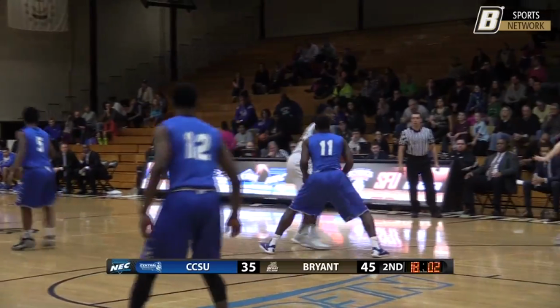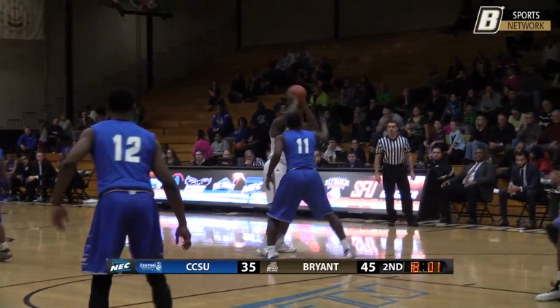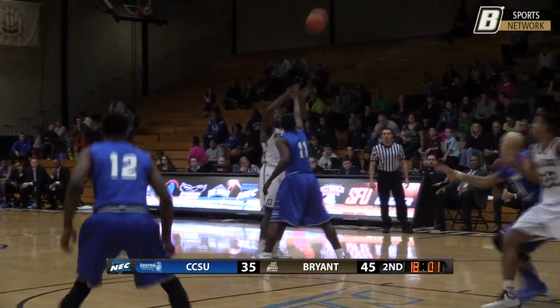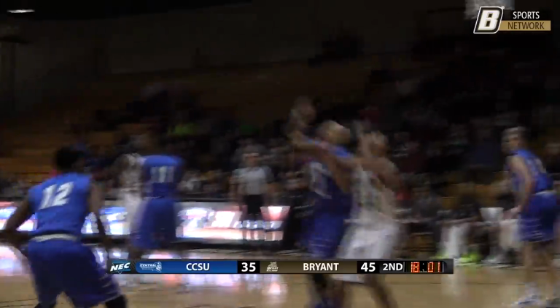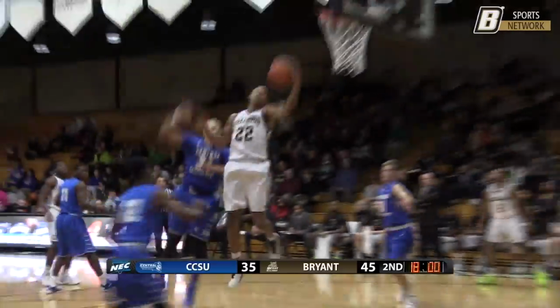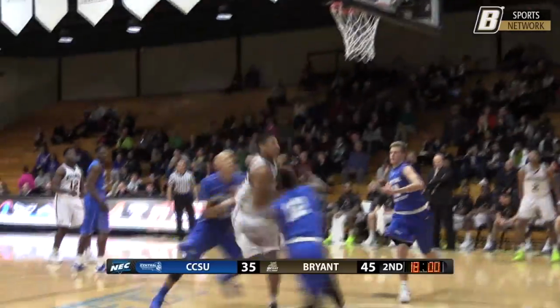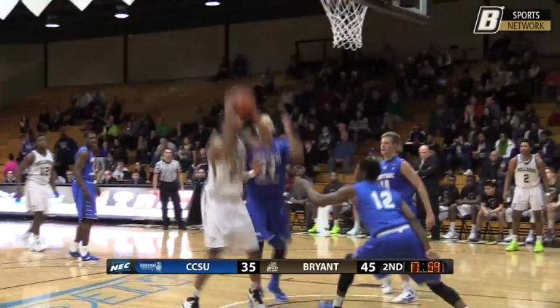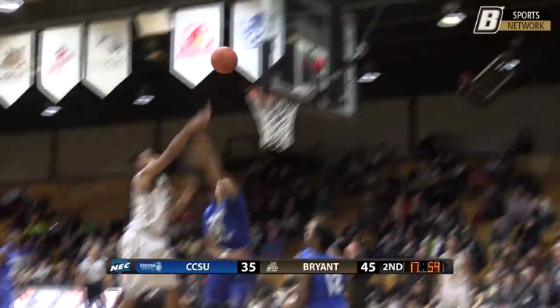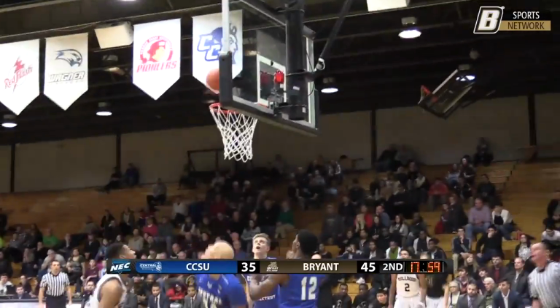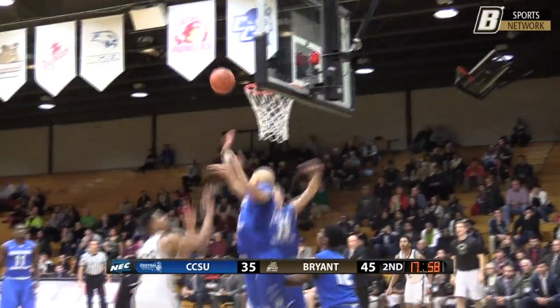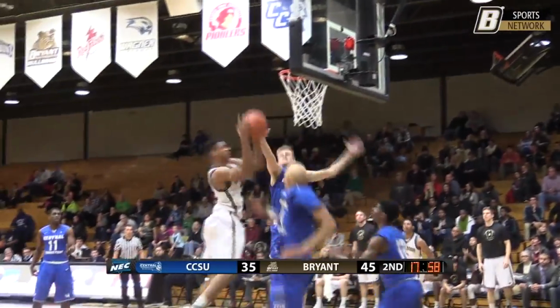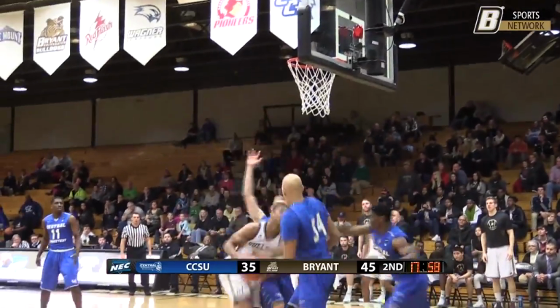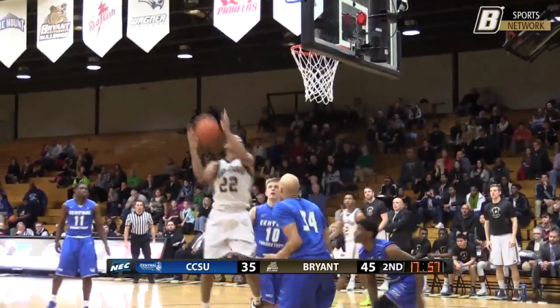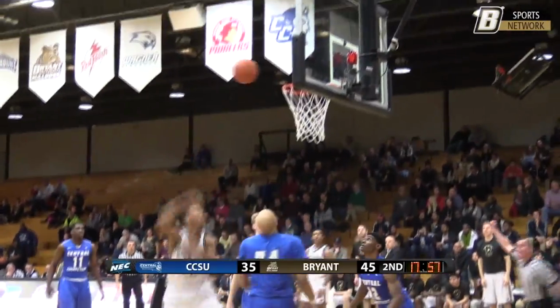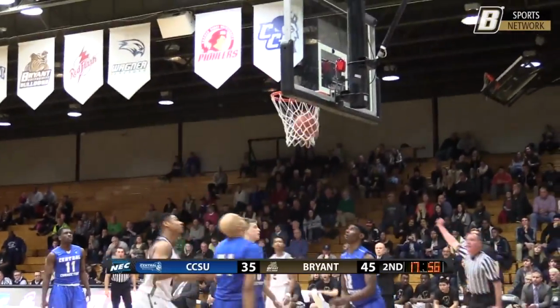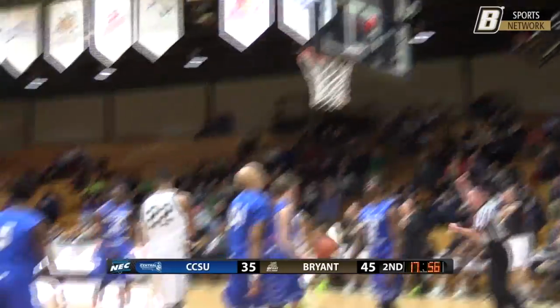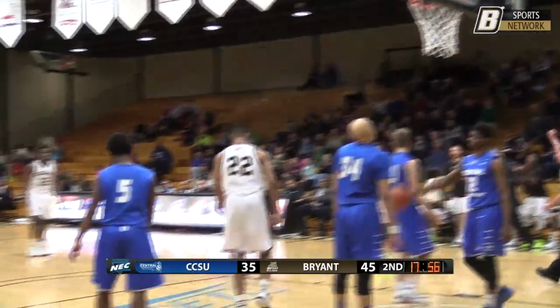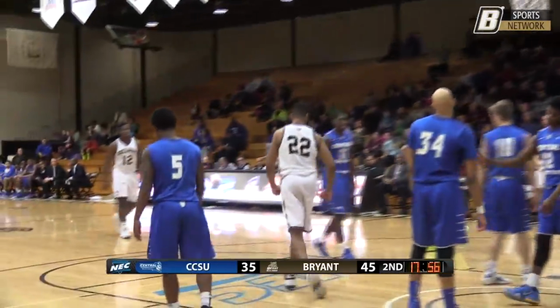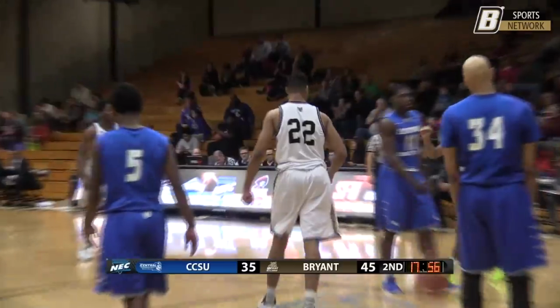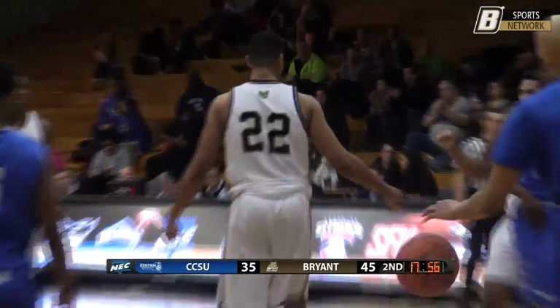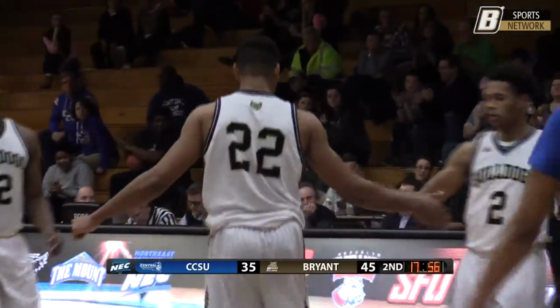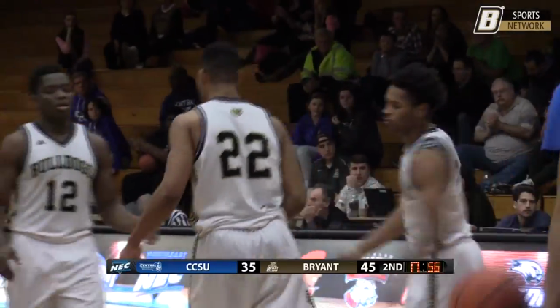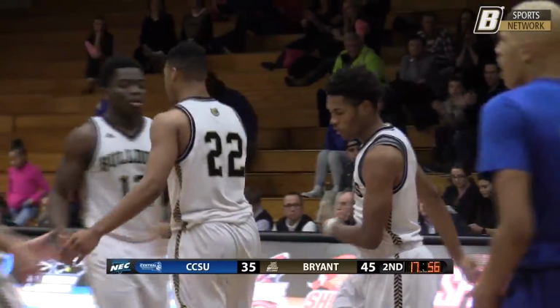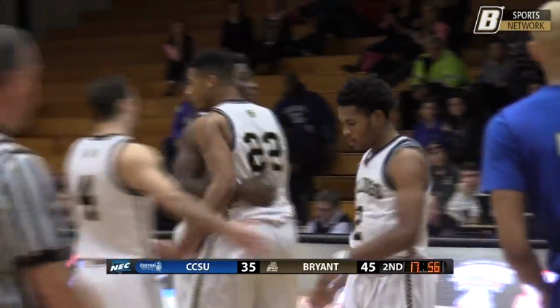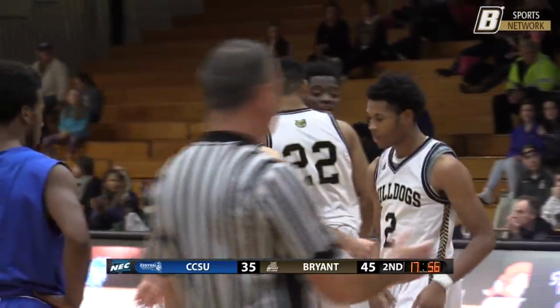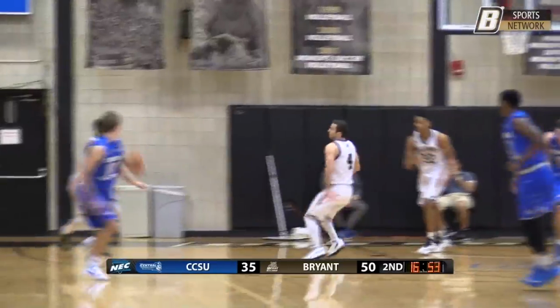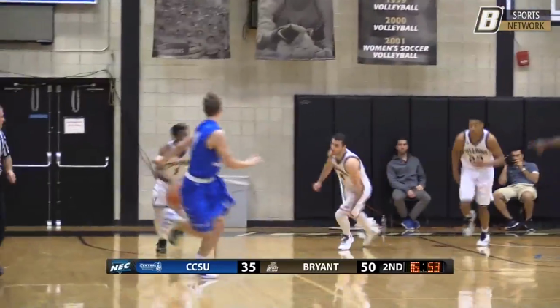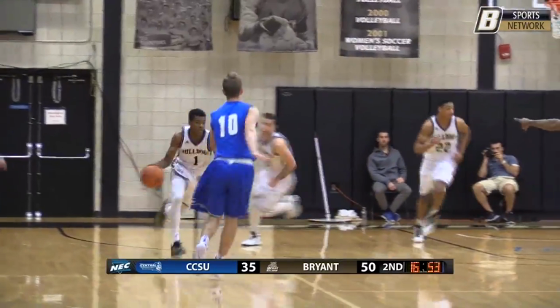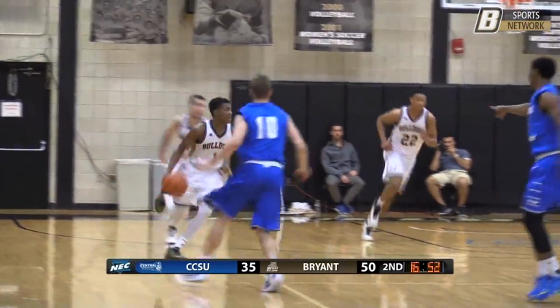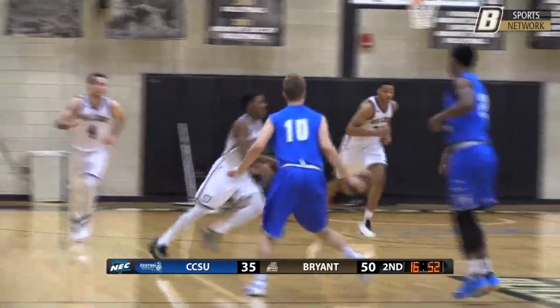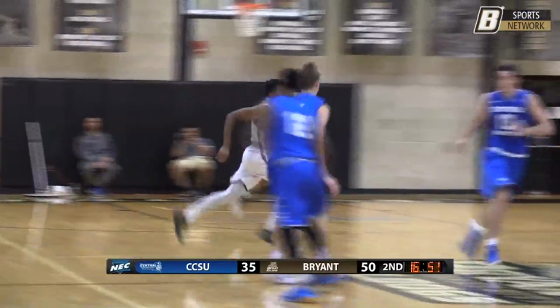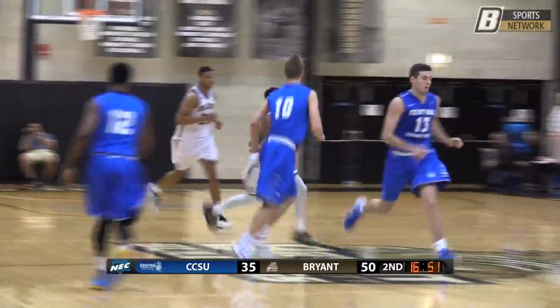High post now, it's Petway. Petway loops it down low for Garvin — lays it up, missed the layup, got his own rebound back, laid it in and got fouled on the play. That's the 11th rebound of the afternoon for Dan Garvin.